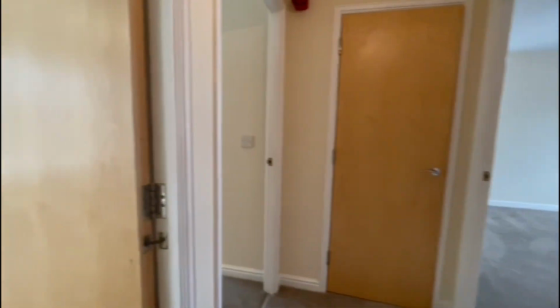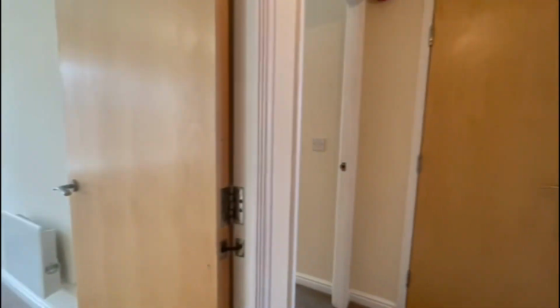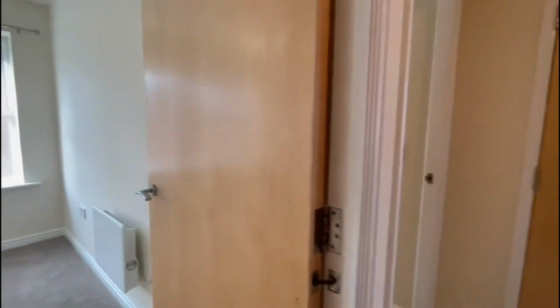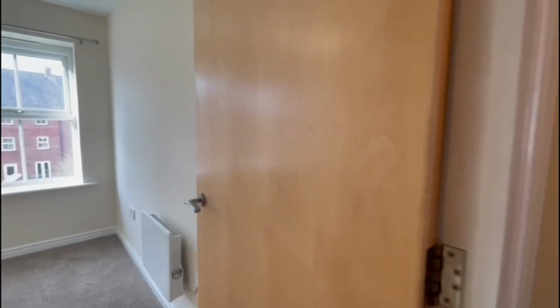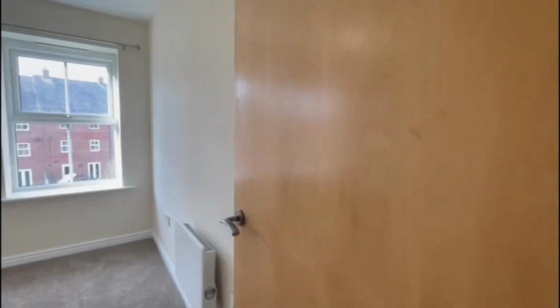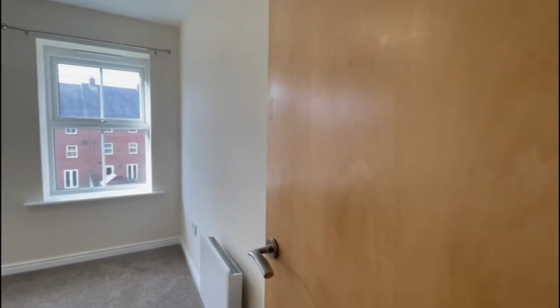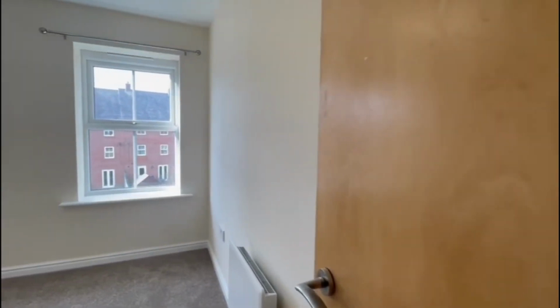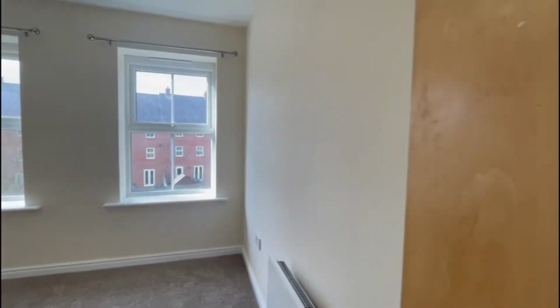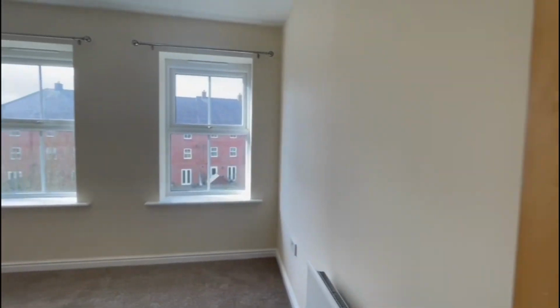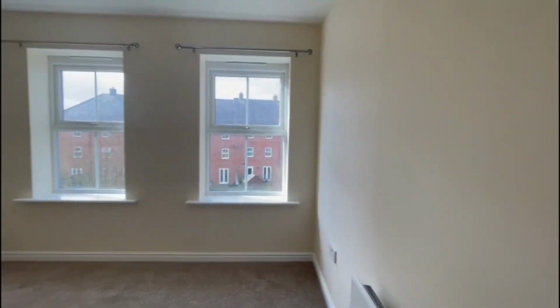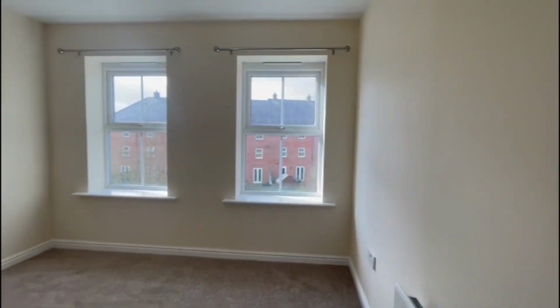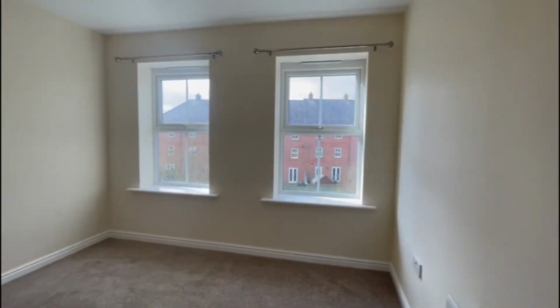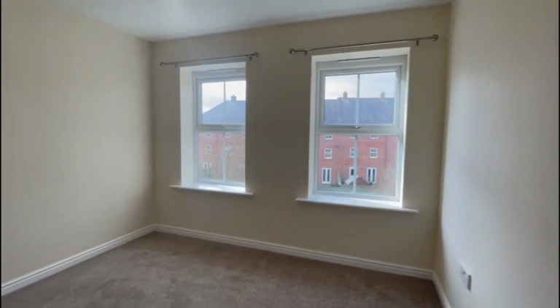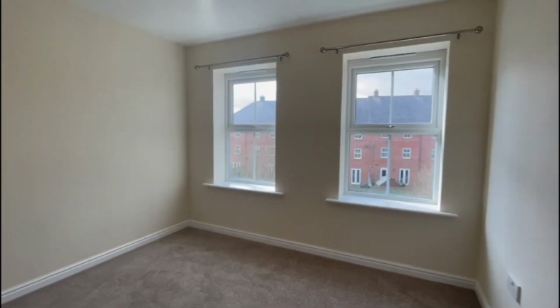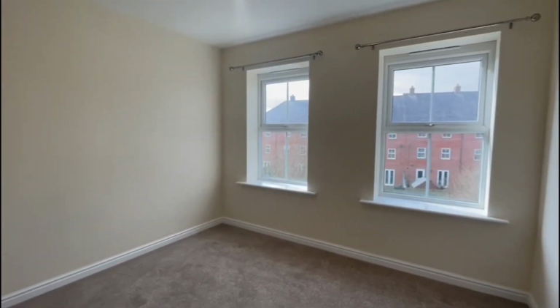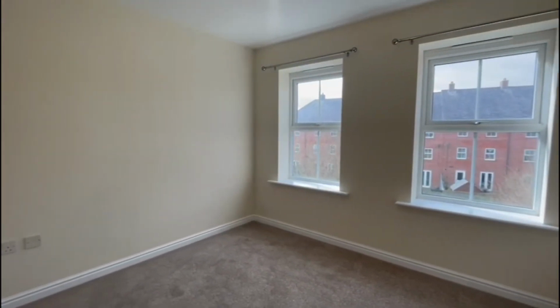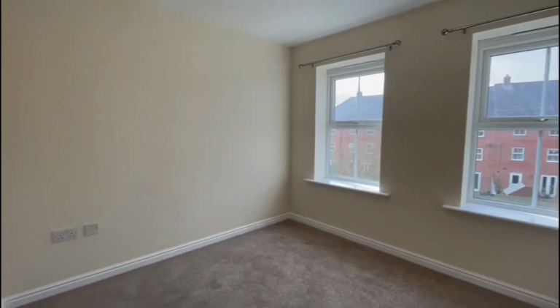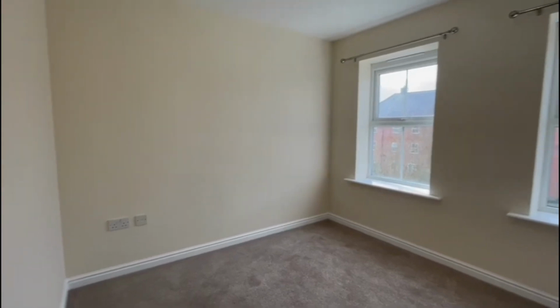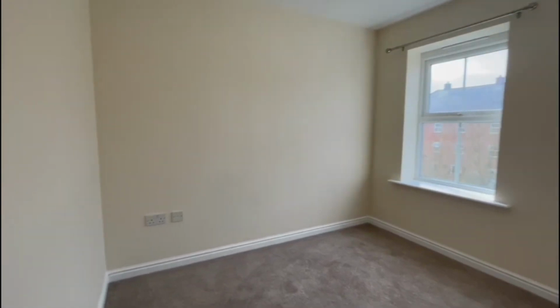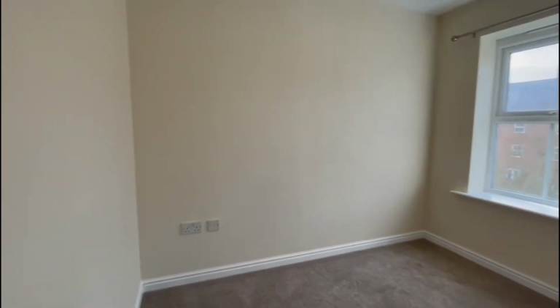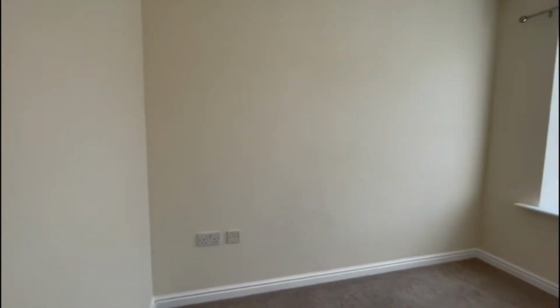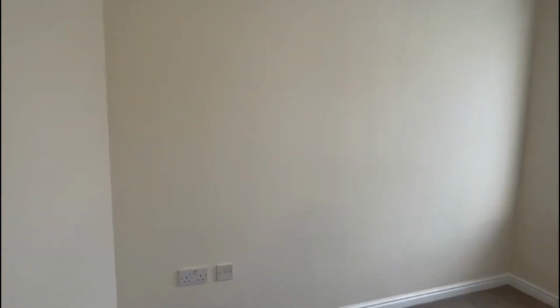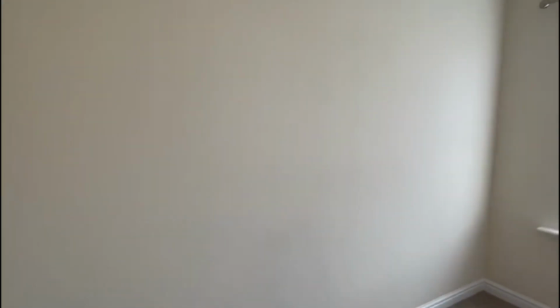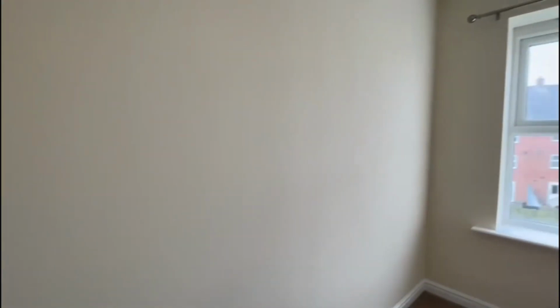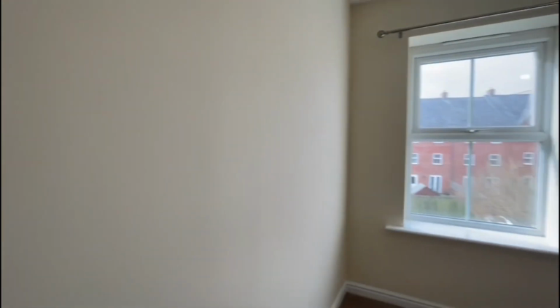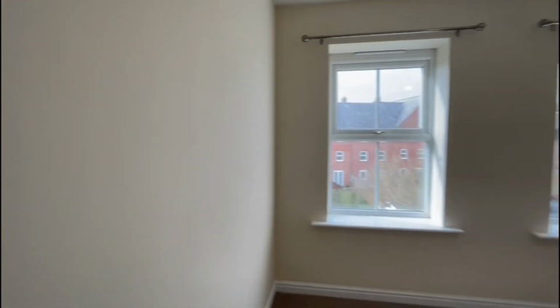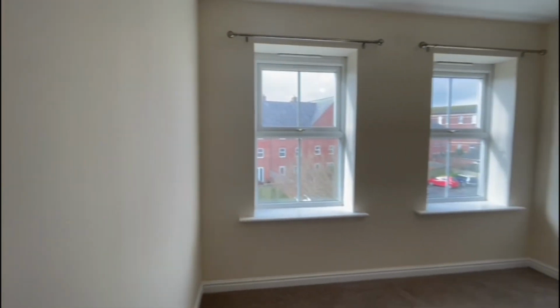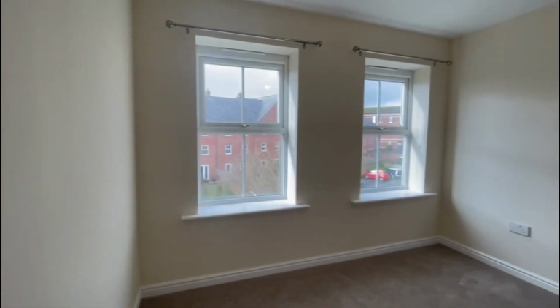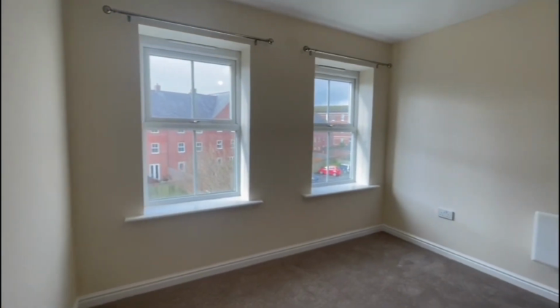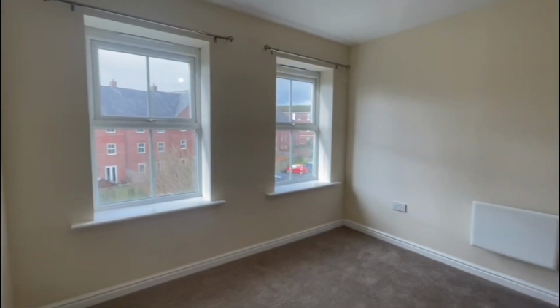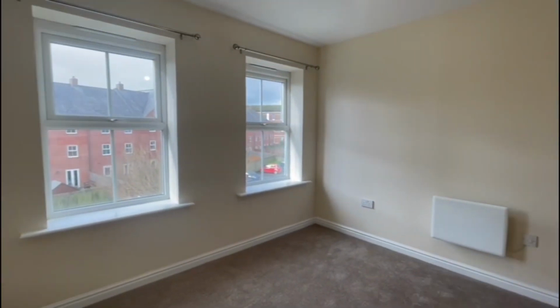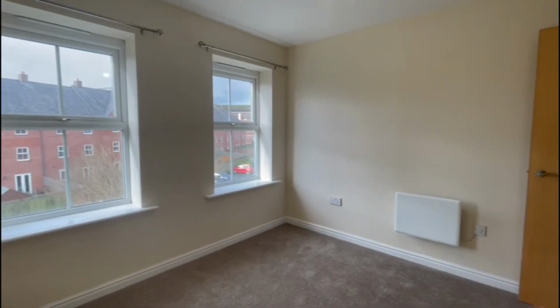Across the hall here we have the second bedroom, which is a lovely size and could also make a good office space or a study. It's also double aspect, so you get lots of light in here.